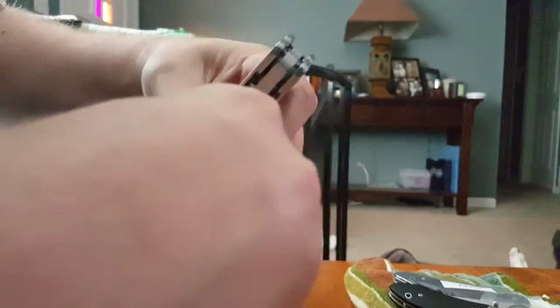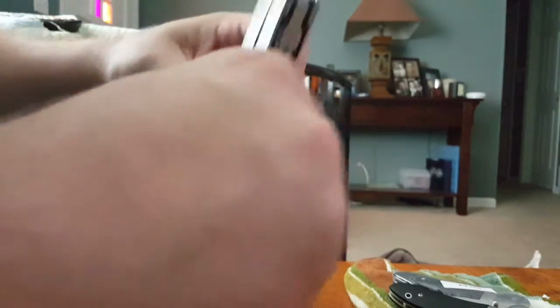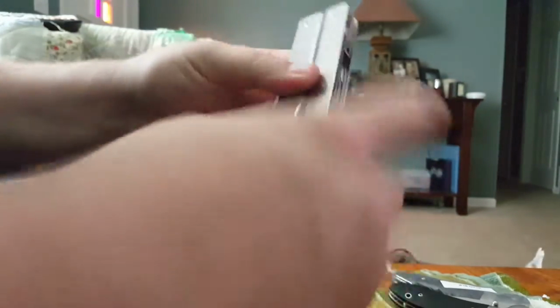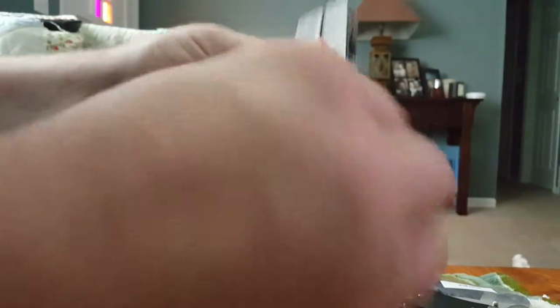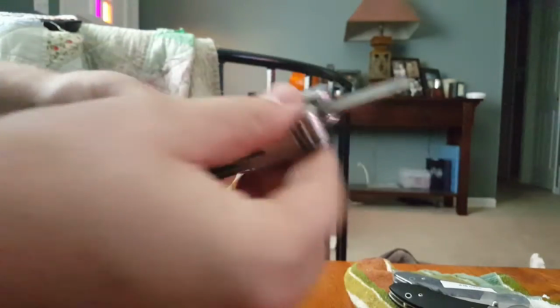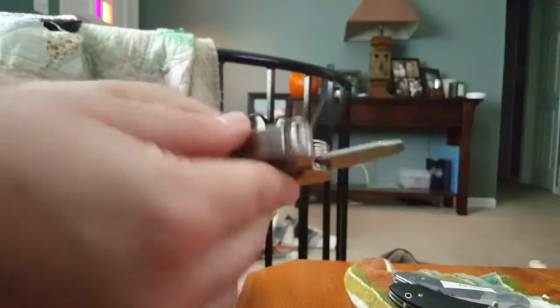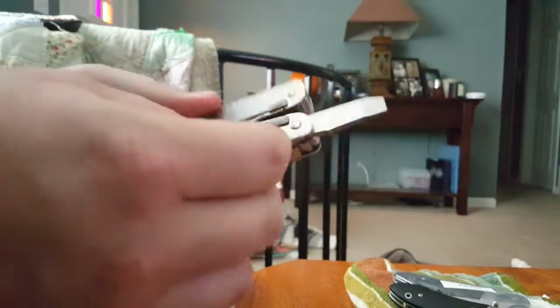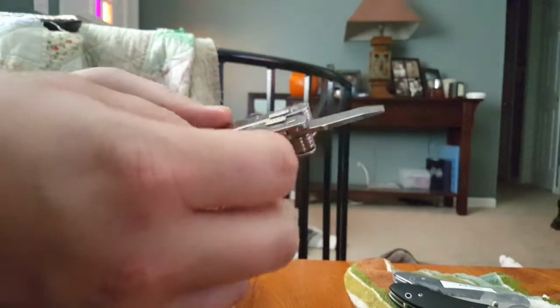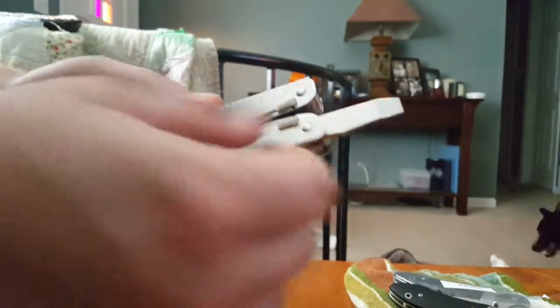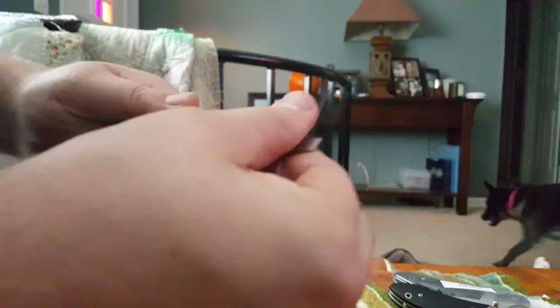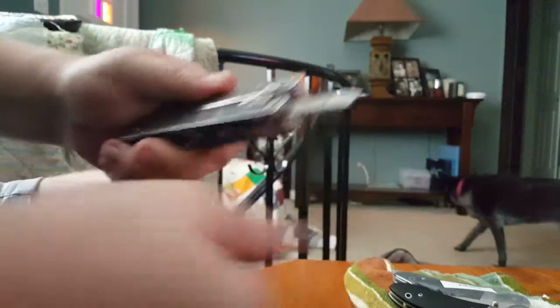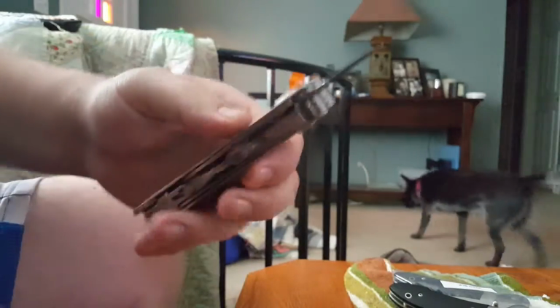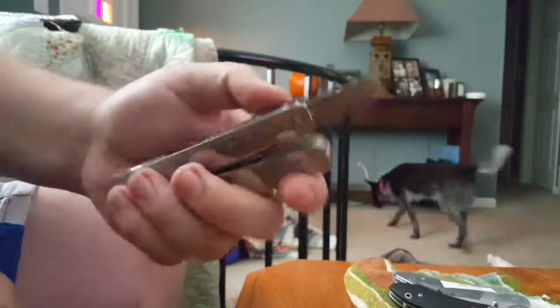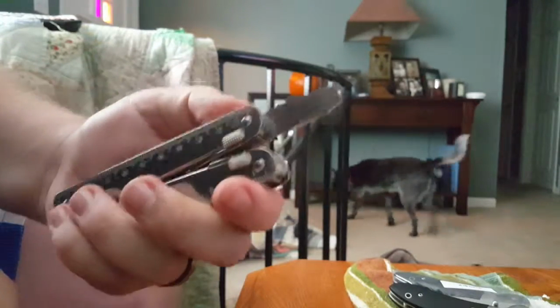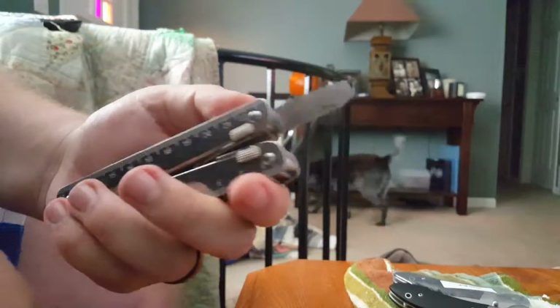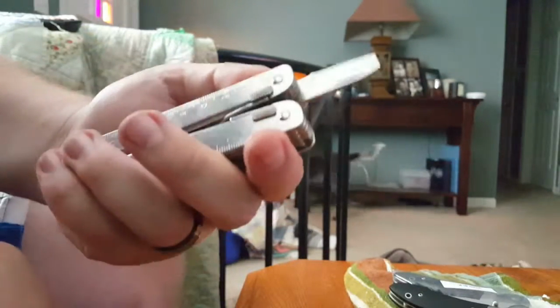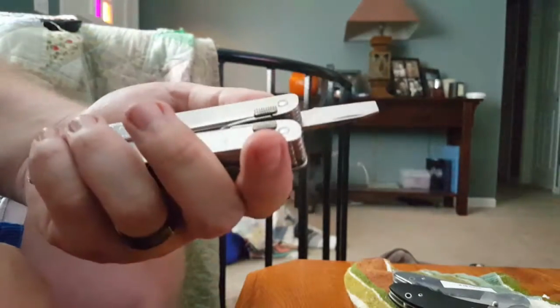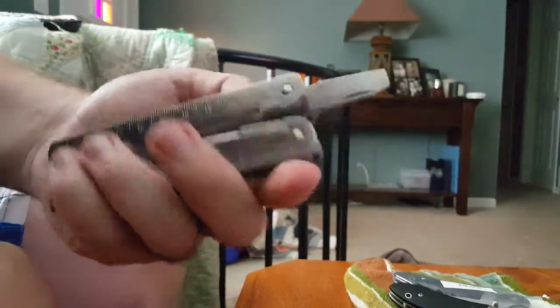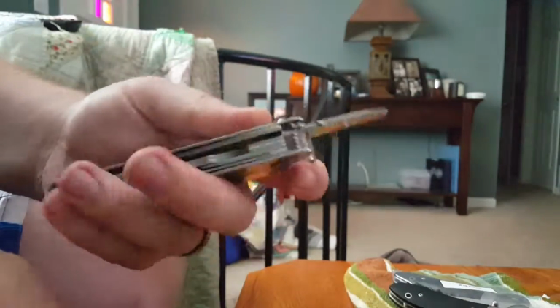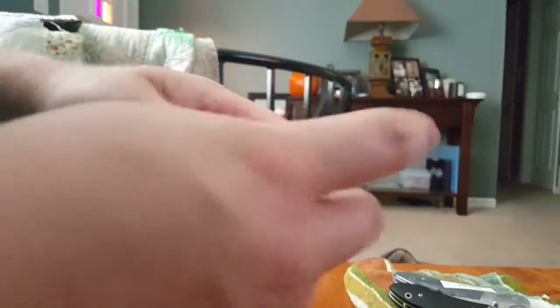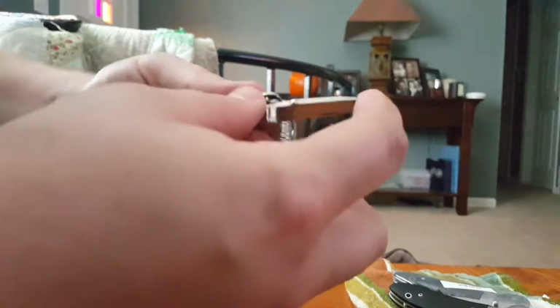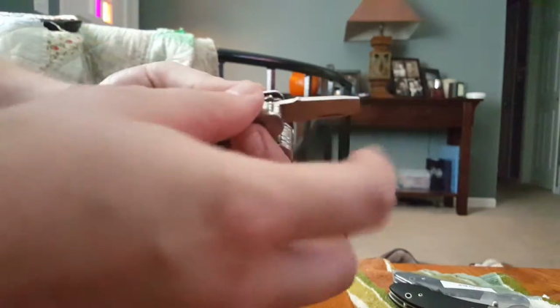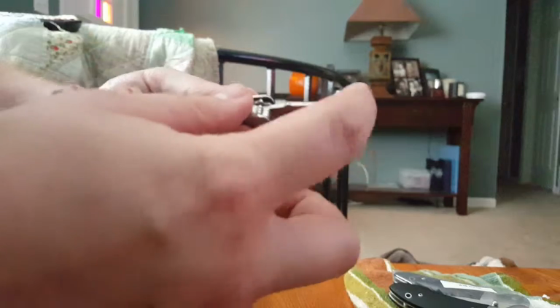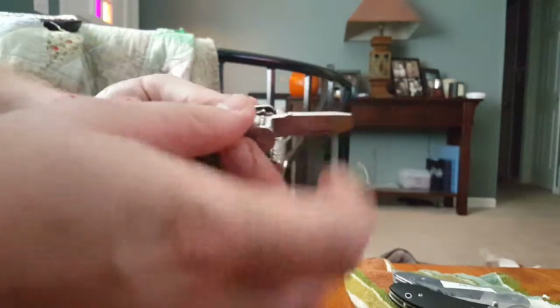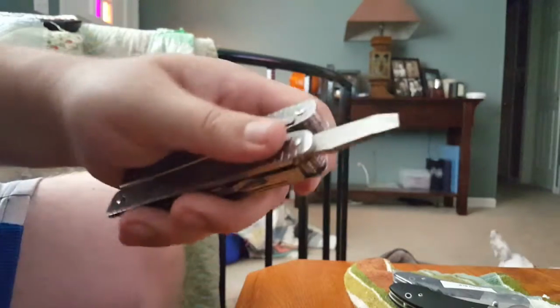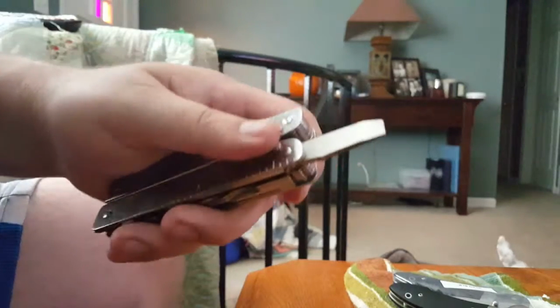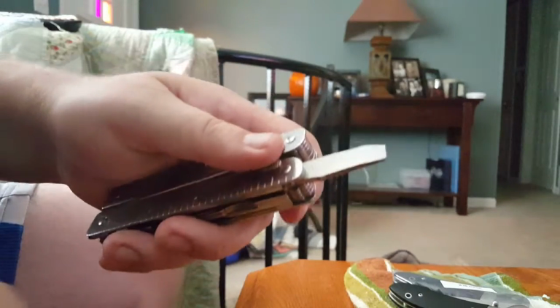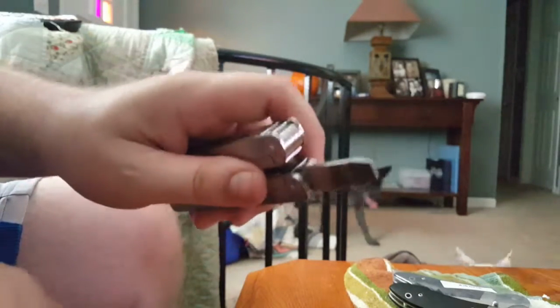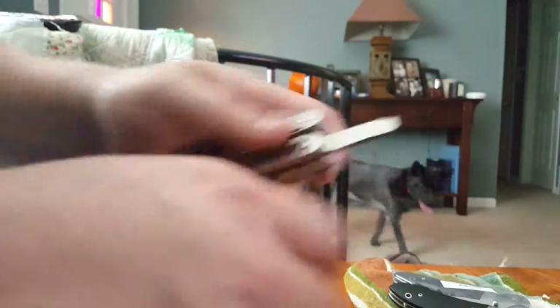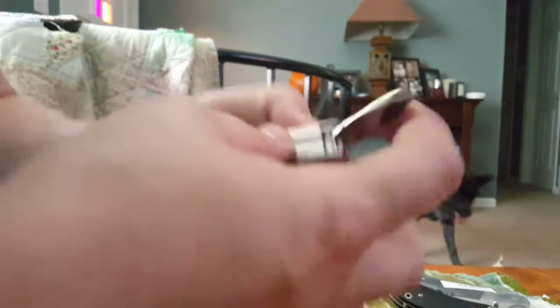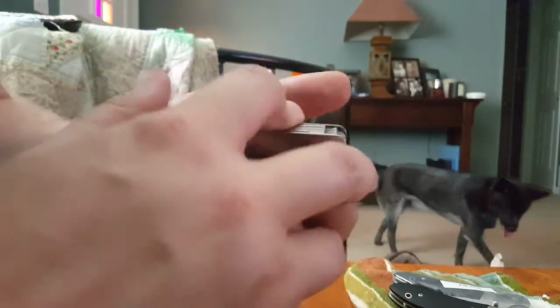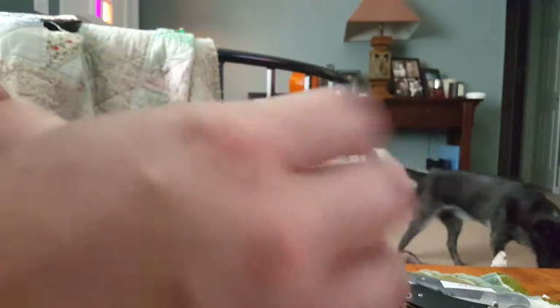We've got a large flathead screwdriver. This is honestly the tool that gets used the most — I'll admit it's the flathead for prying and, you know, flathead screwing. Duh.